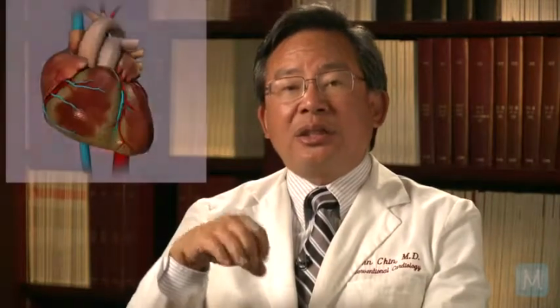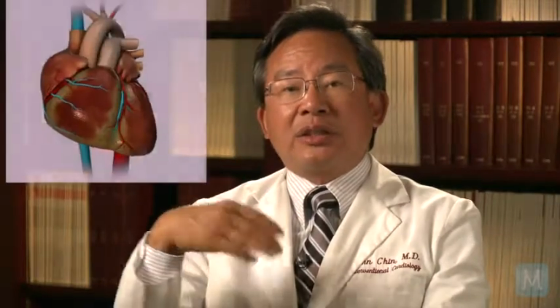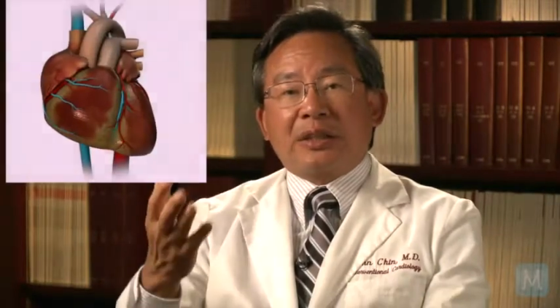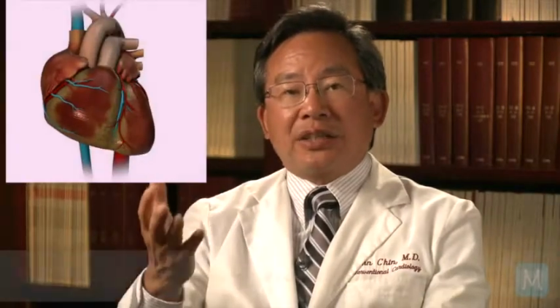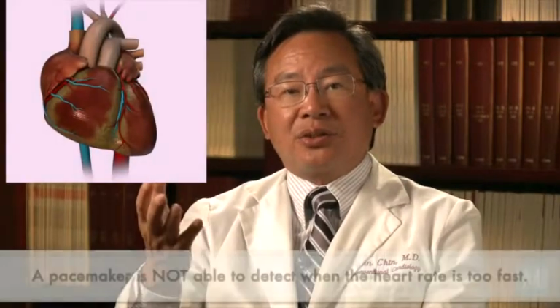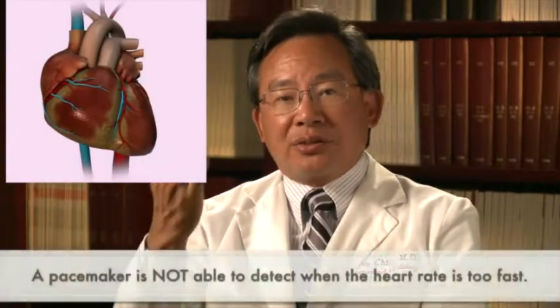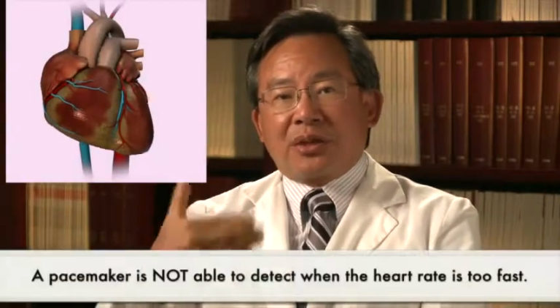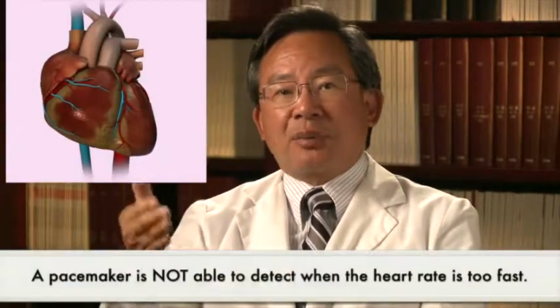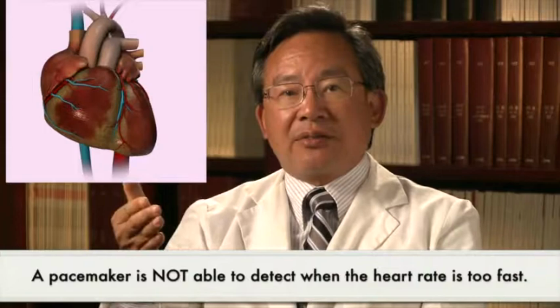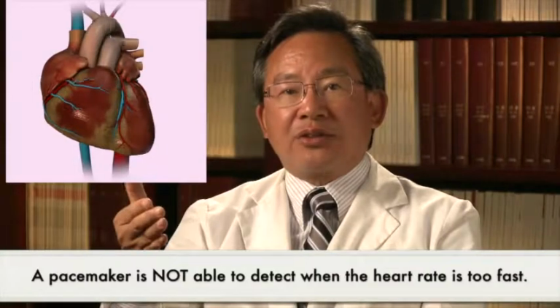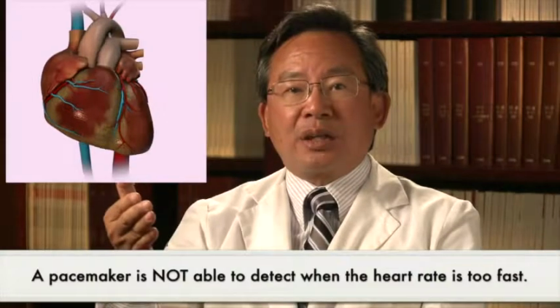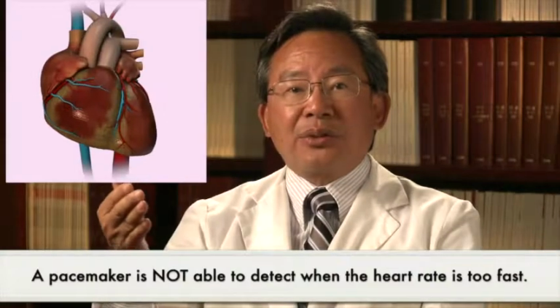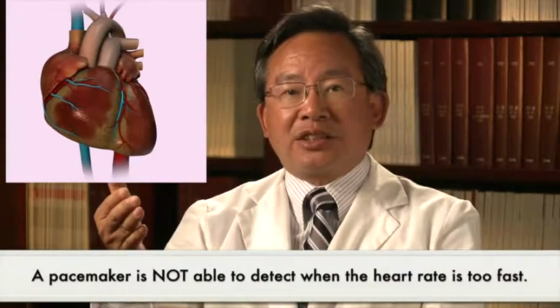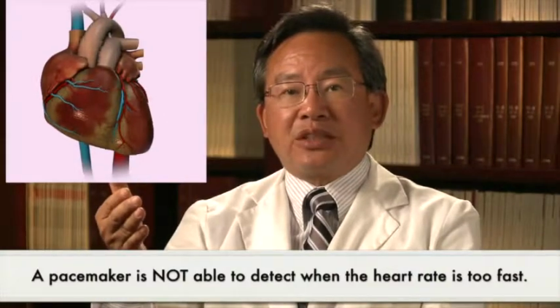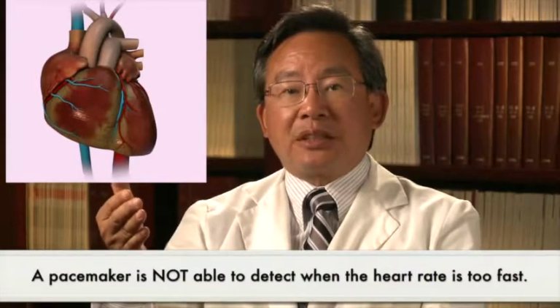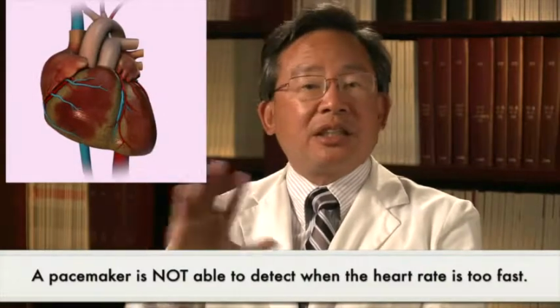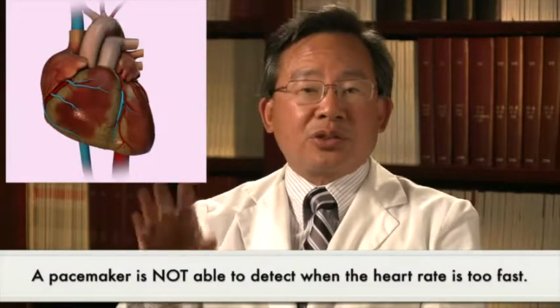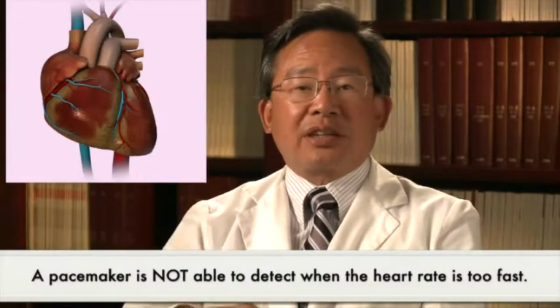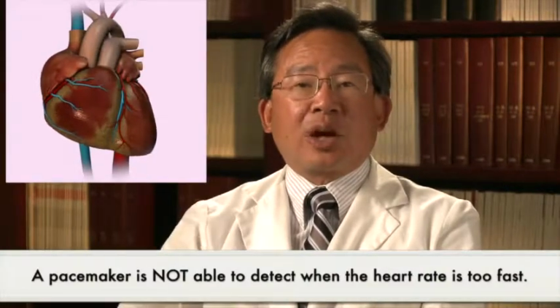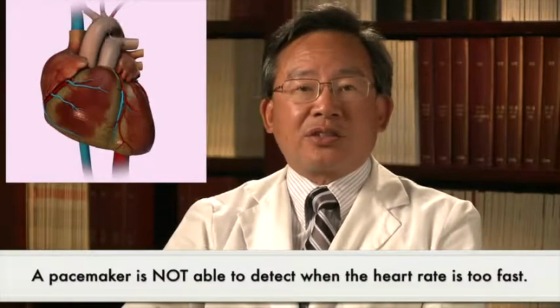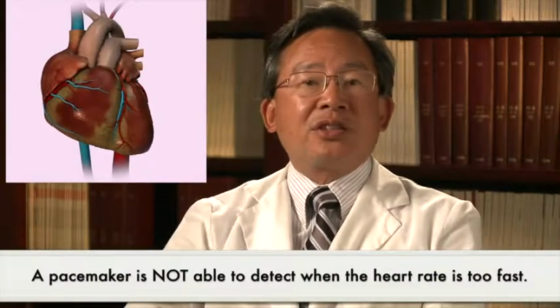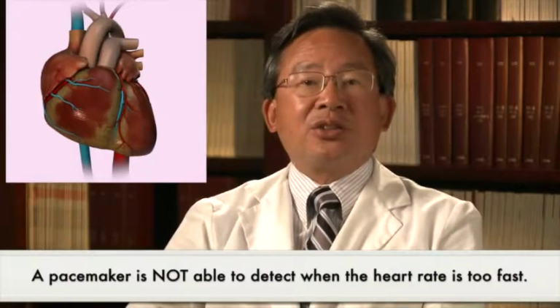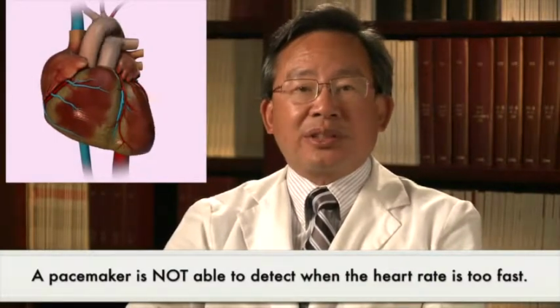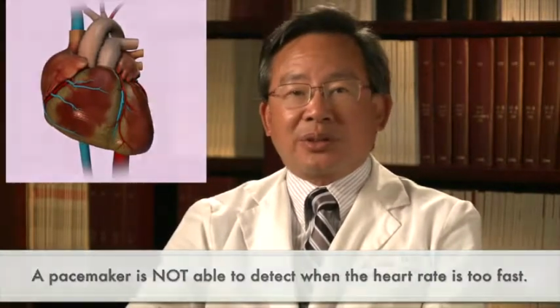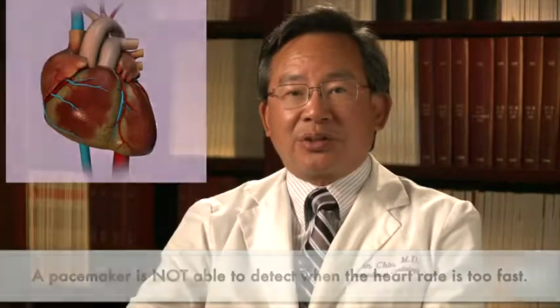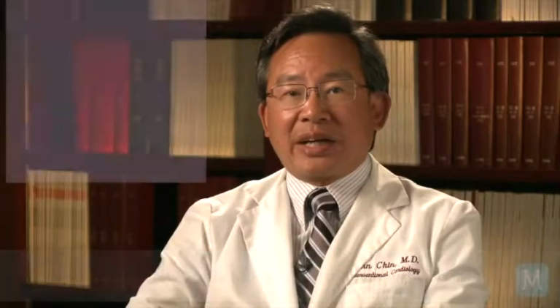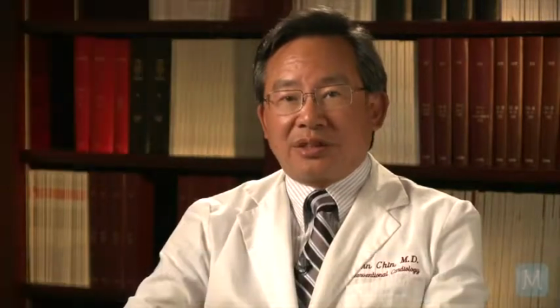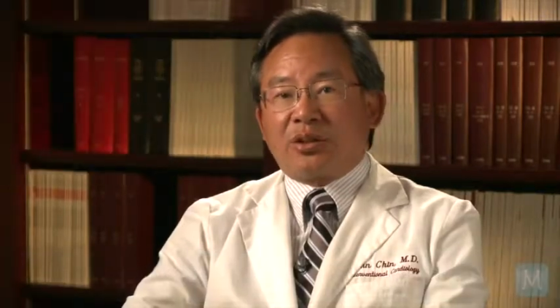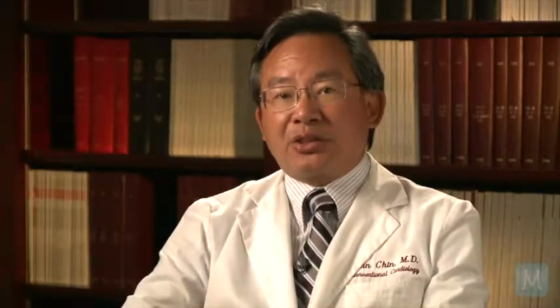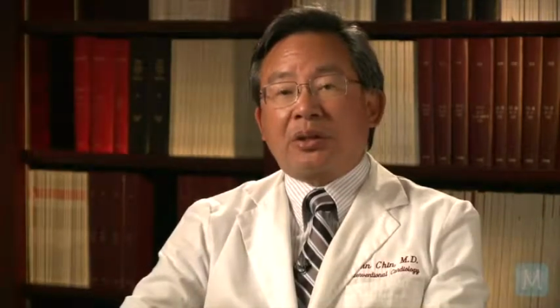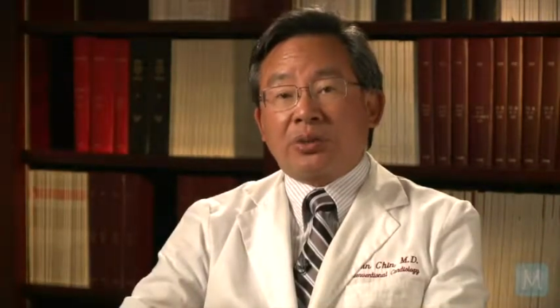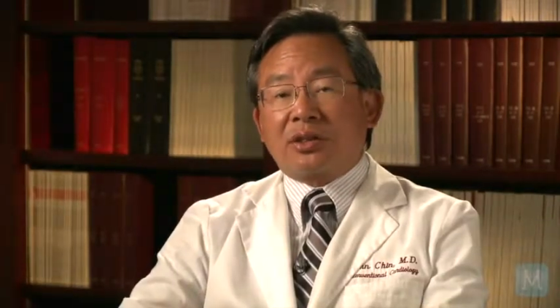What the pacemaker doesn't do is — if your heart's now beating fast and going 160 beats a minute — it'll just stand there and watch, because it doesn't need to do anything when the heart's going fast. It only beats when the heart's going slow.